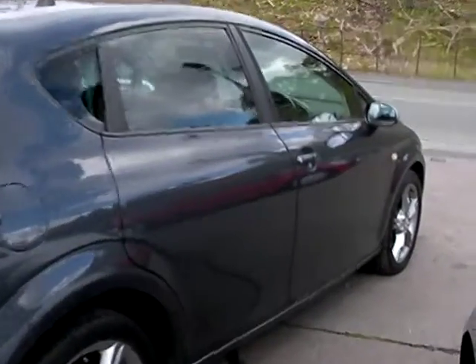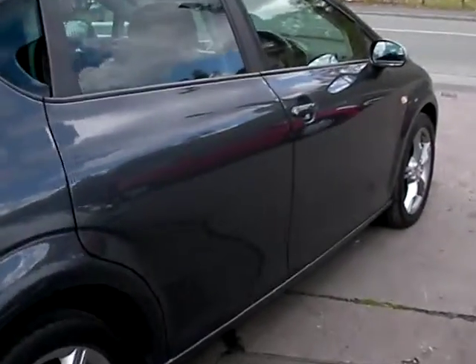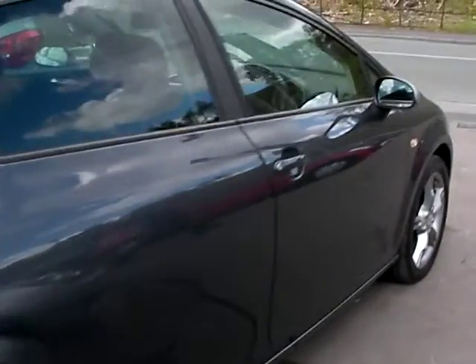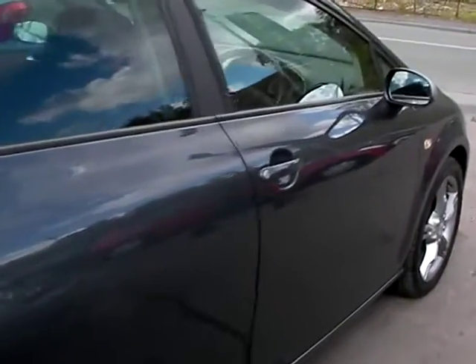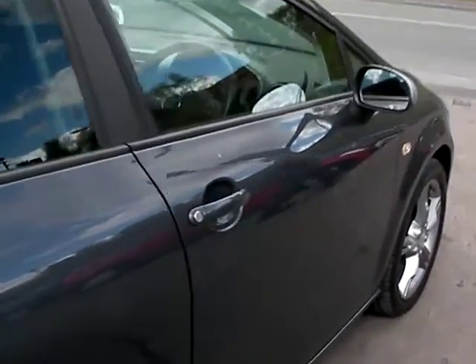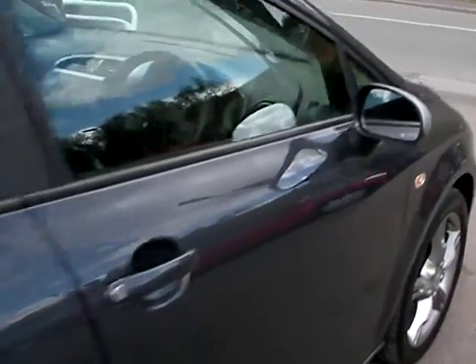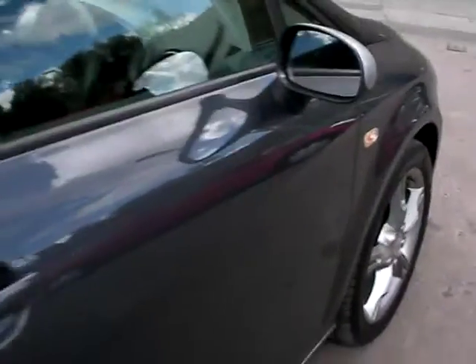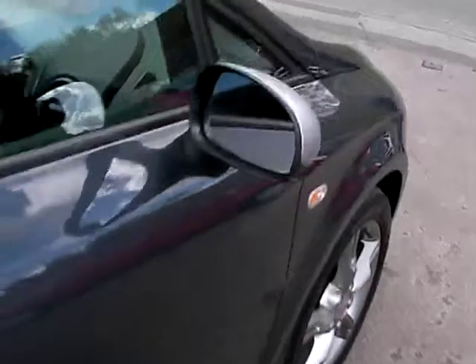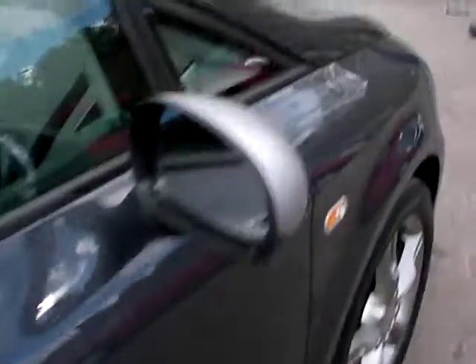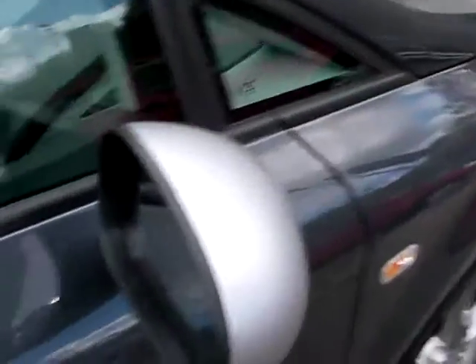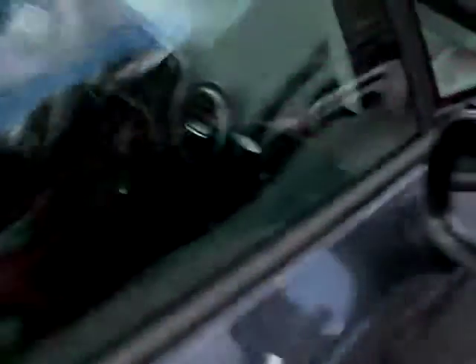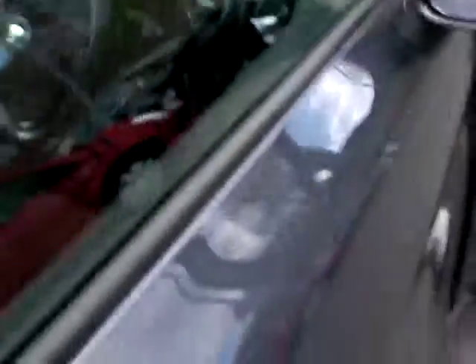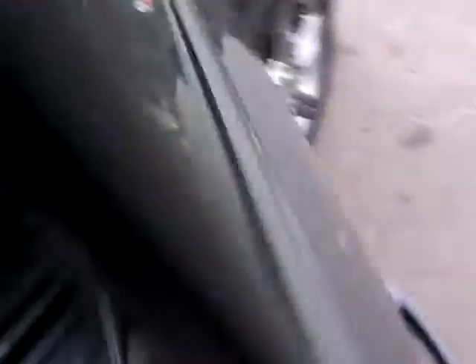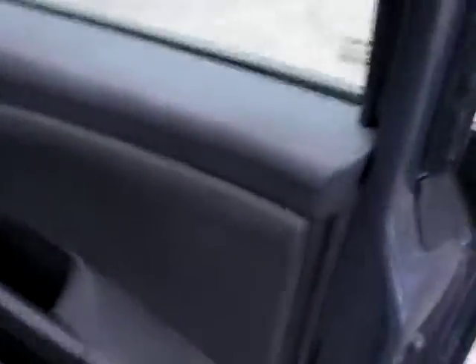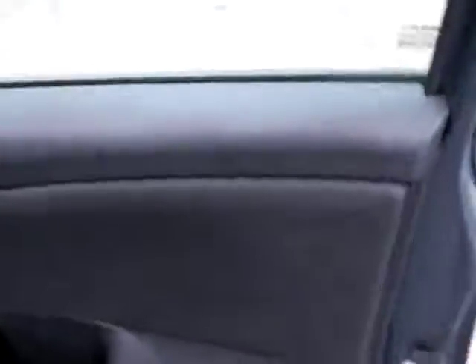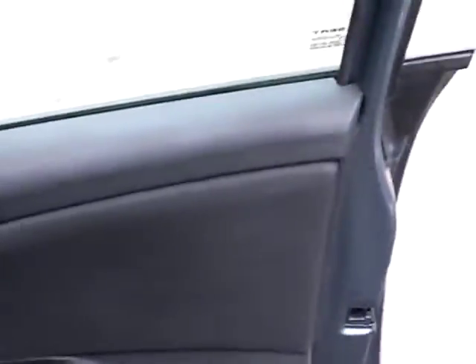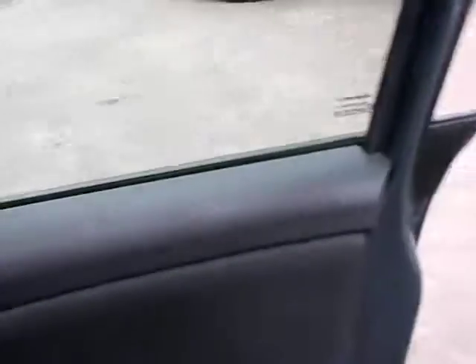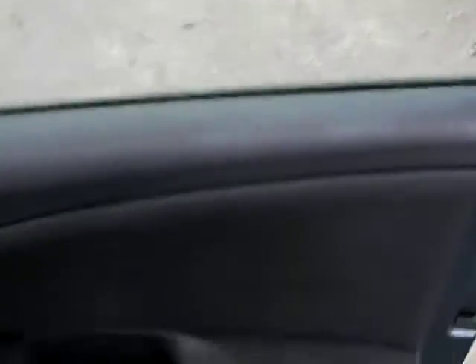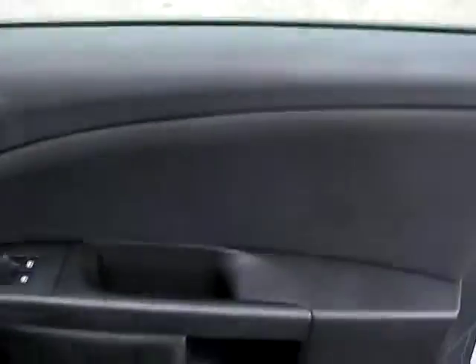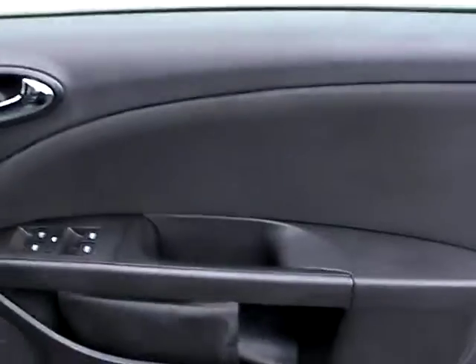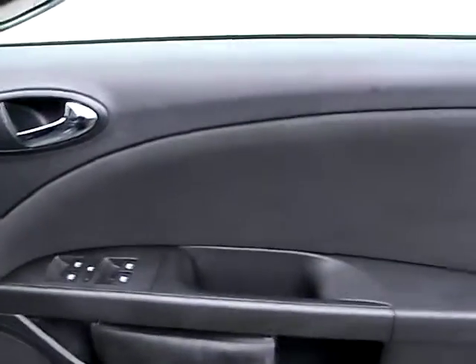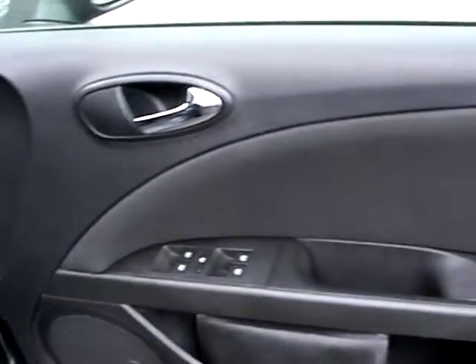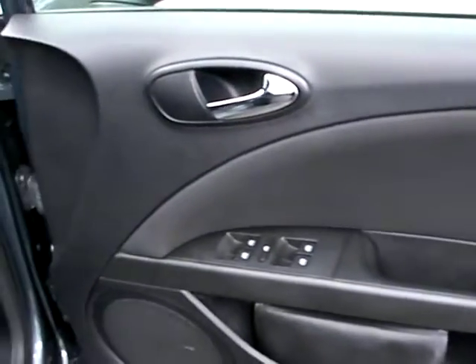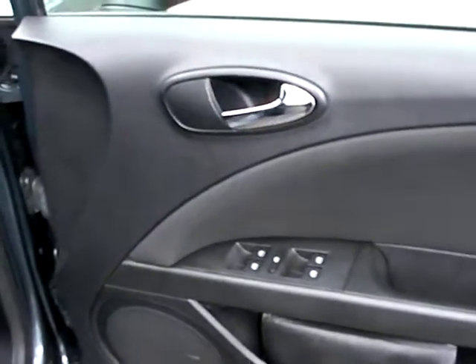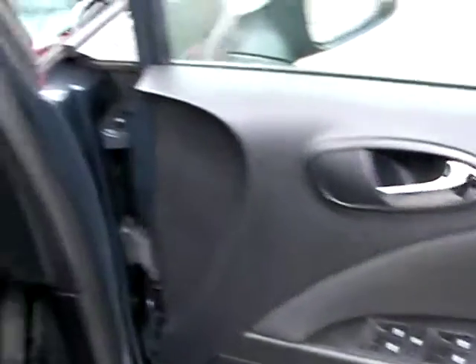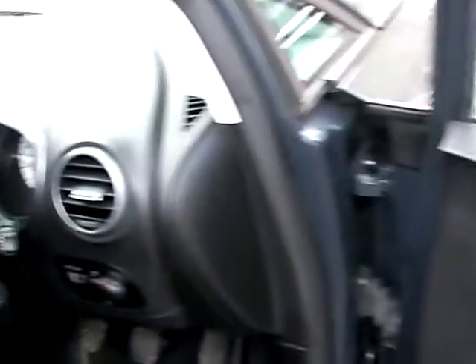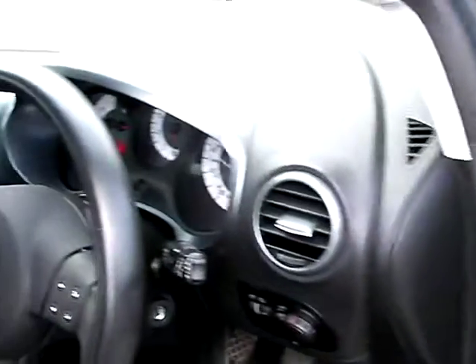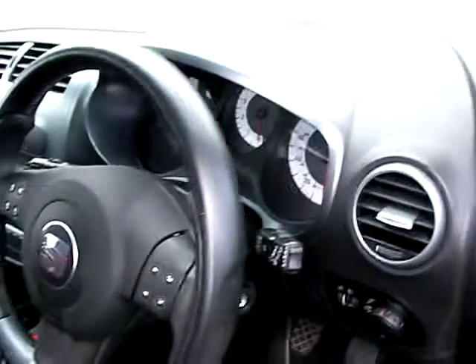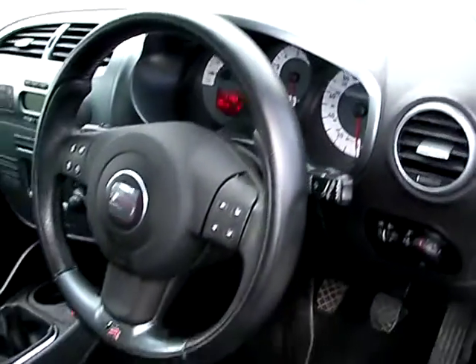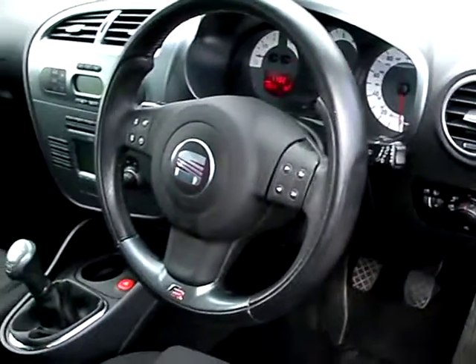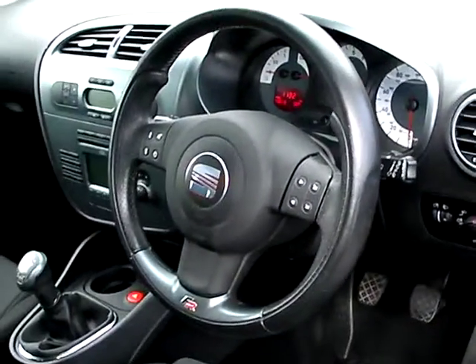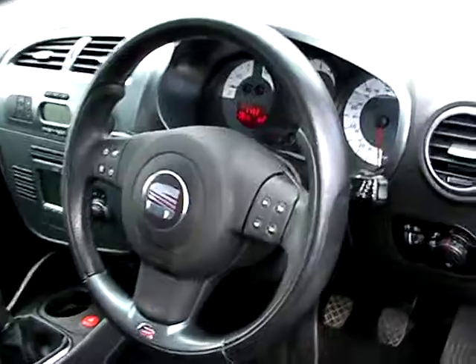I'll show you inside. Inside the car, electric windows and mirrors, and radio controls on the steering wheel.